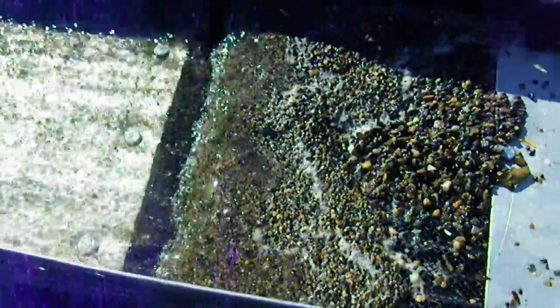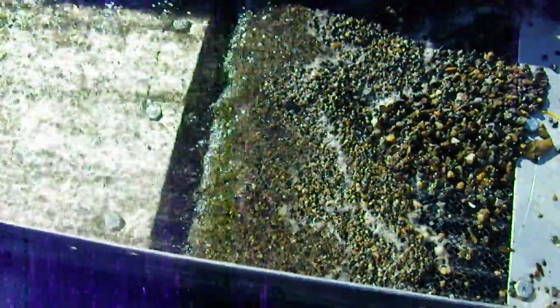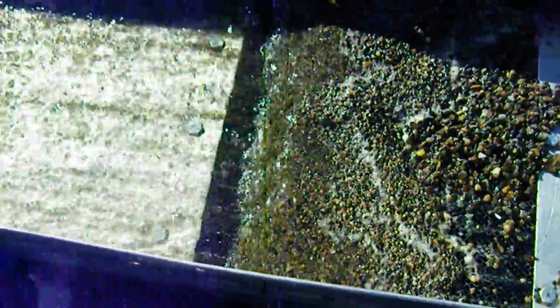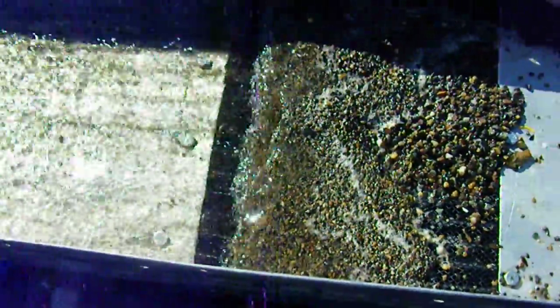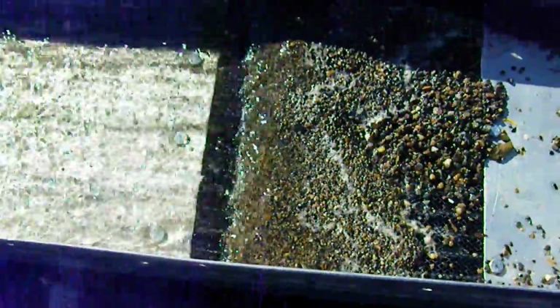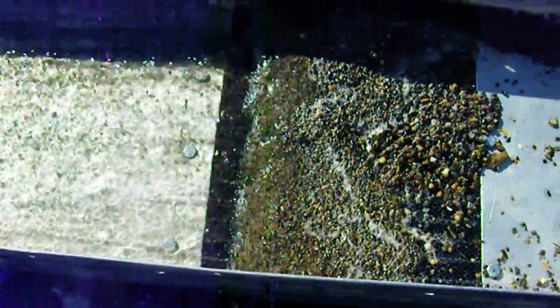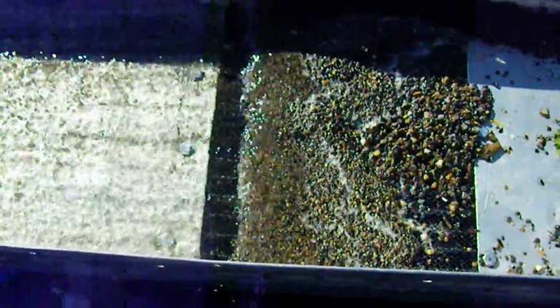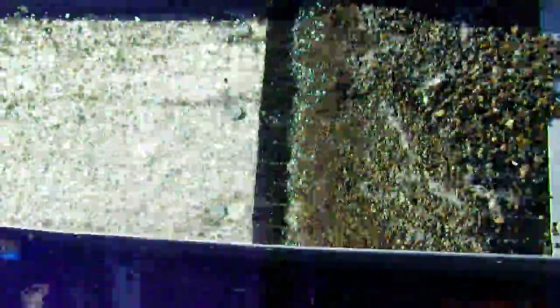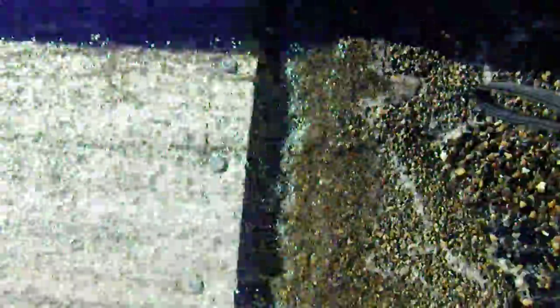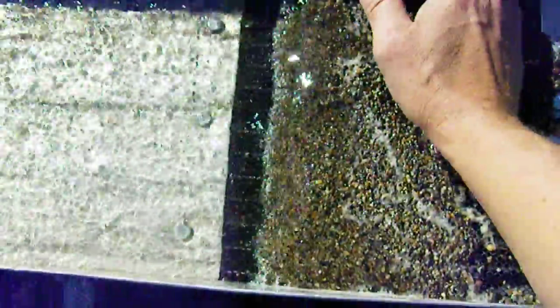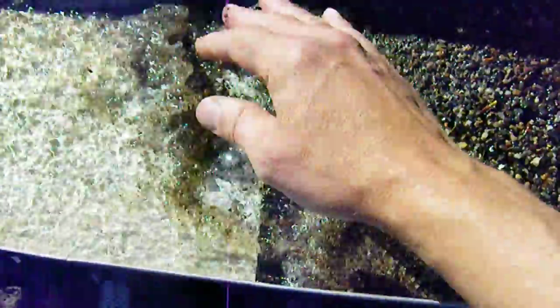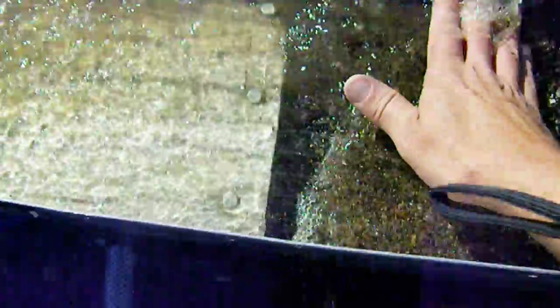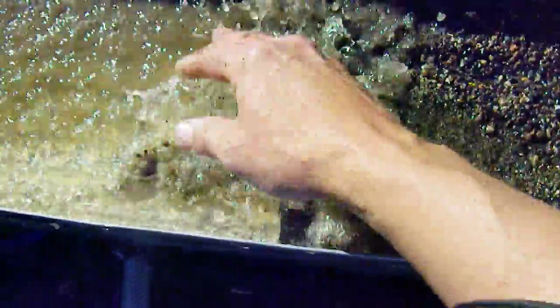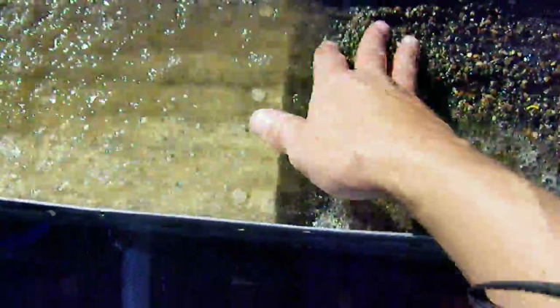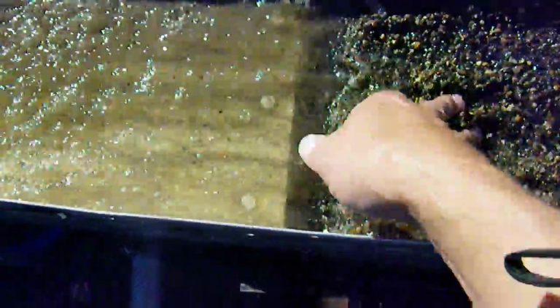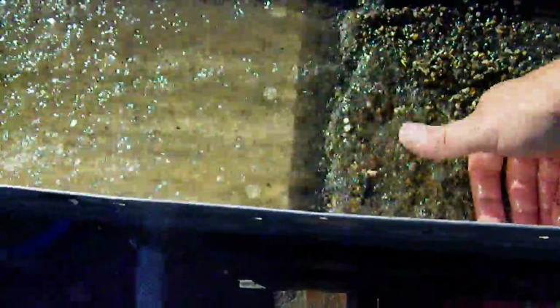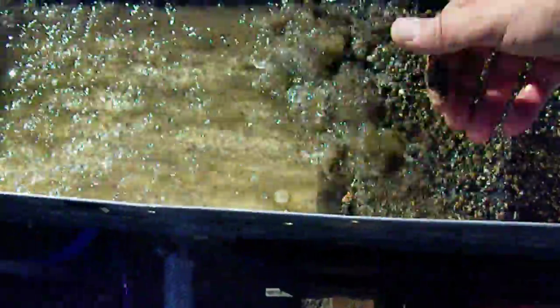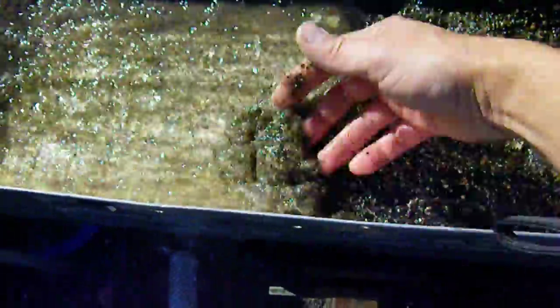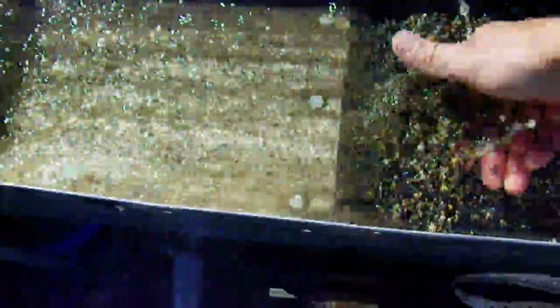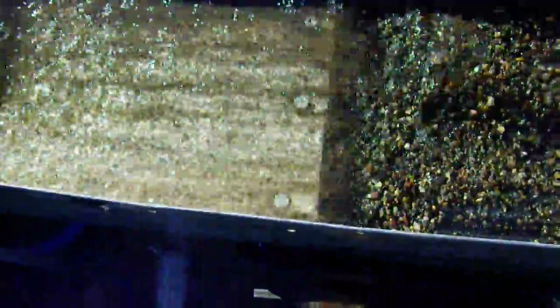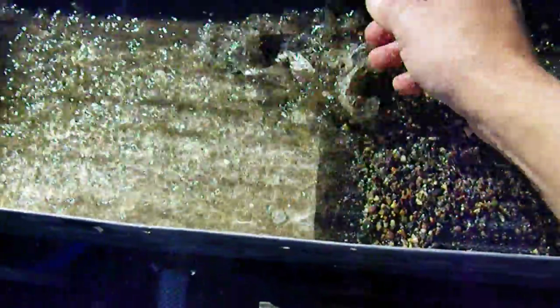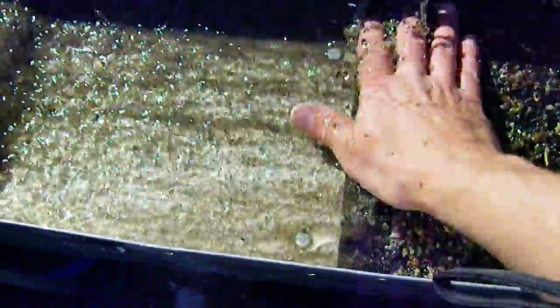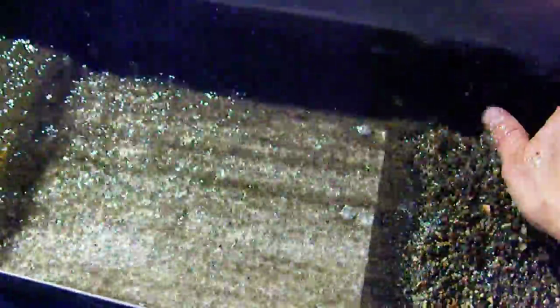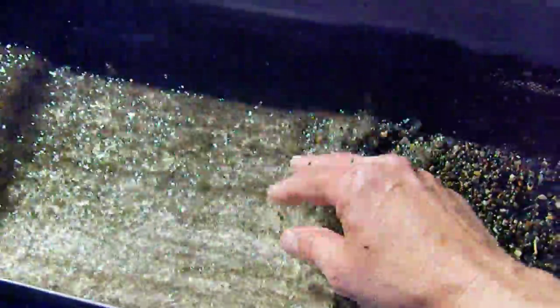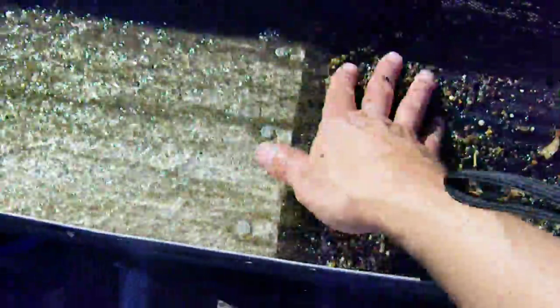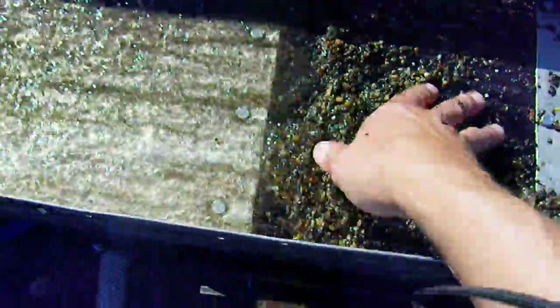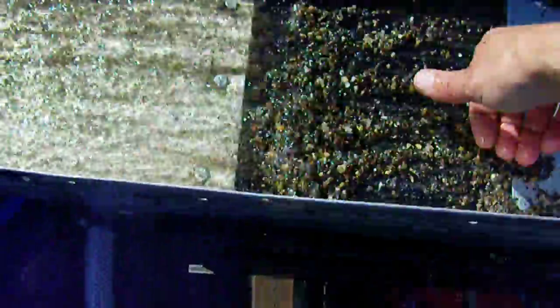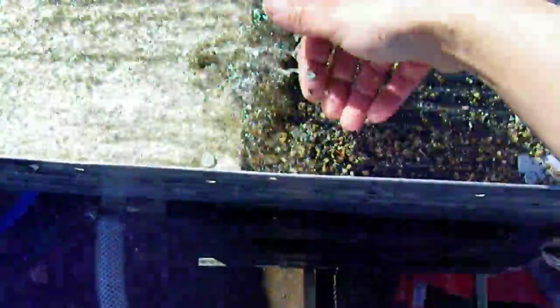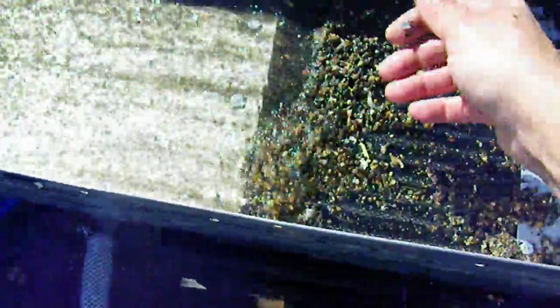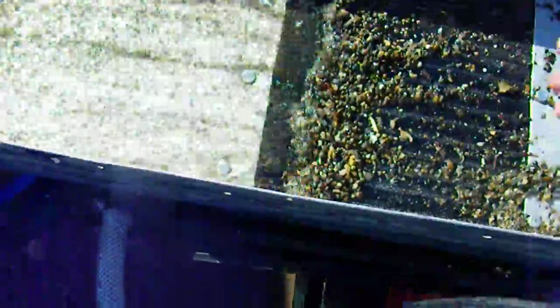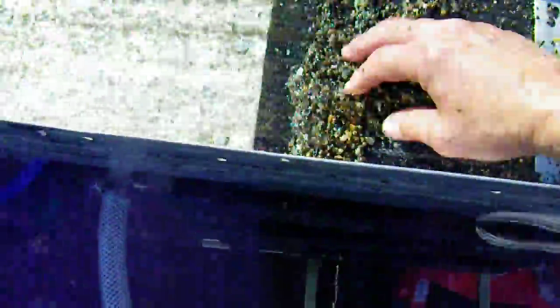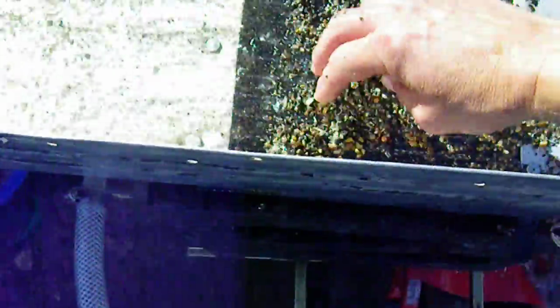The screen, as you see, kind of backs up — it doesn't let all the material go through. What I do is I just kind of sweep it back up, or I use the little square, and voila, it's all washed.